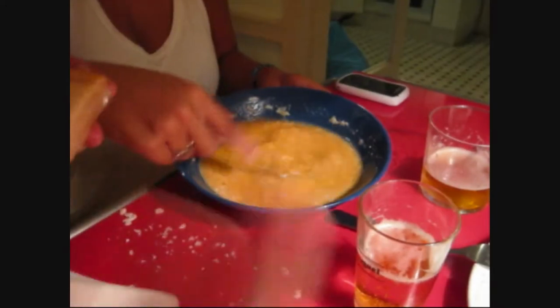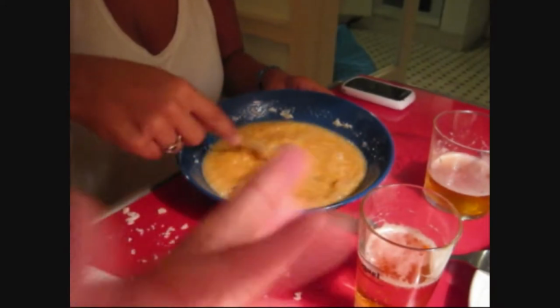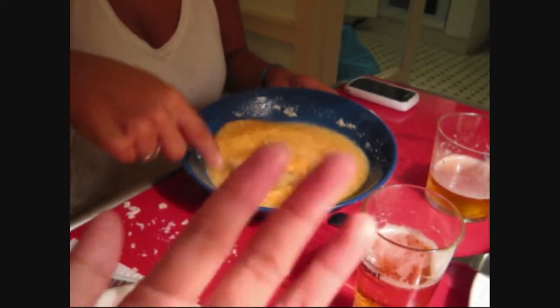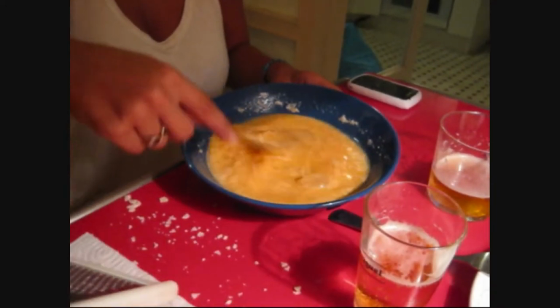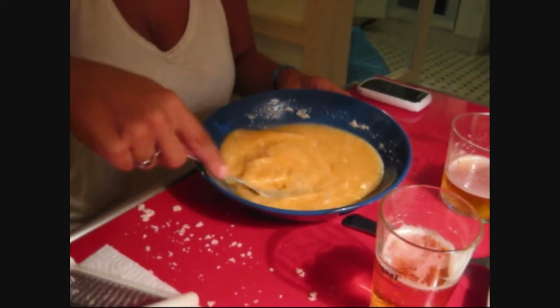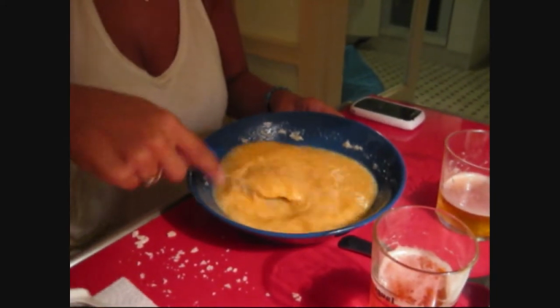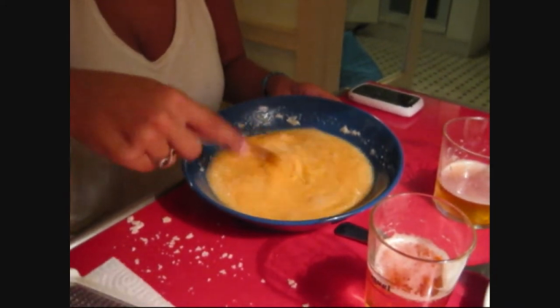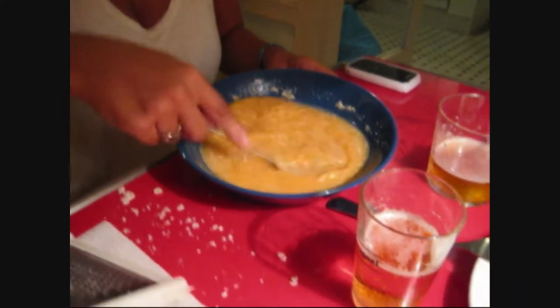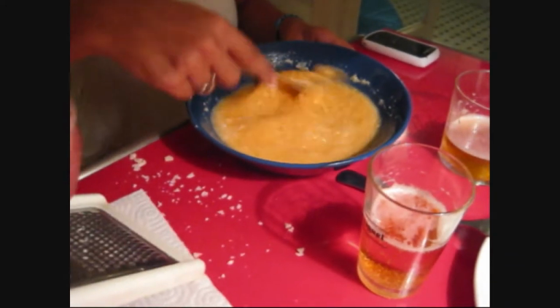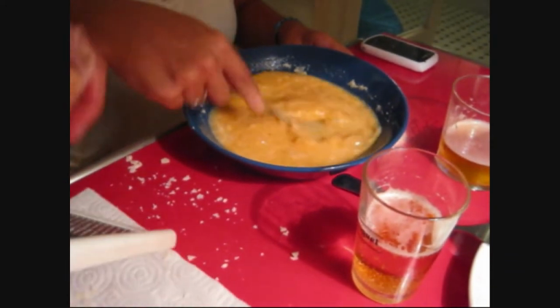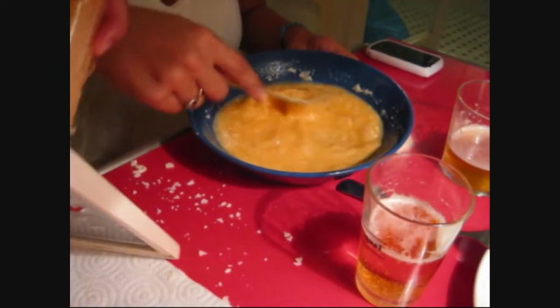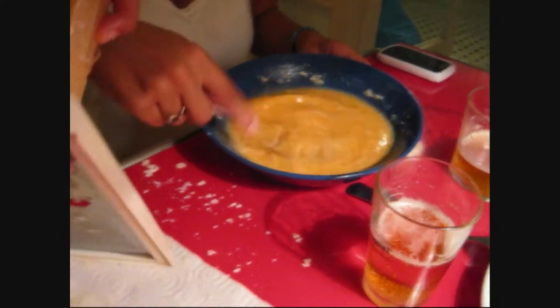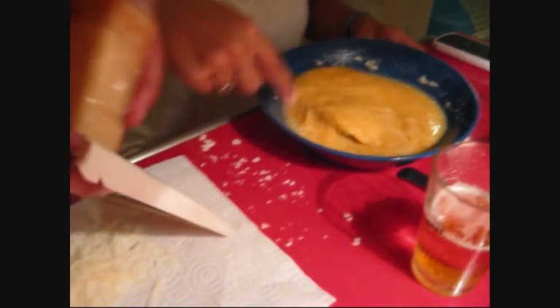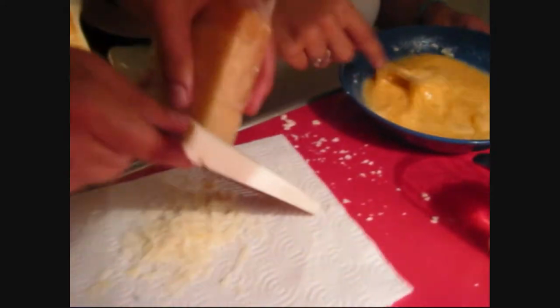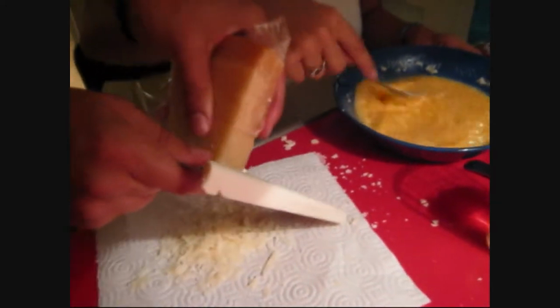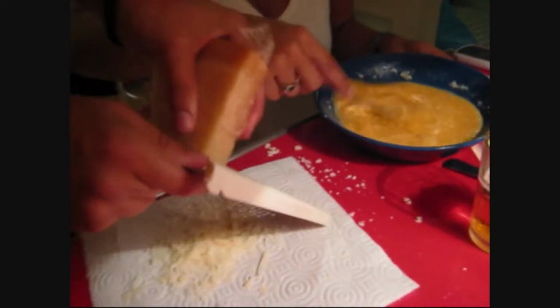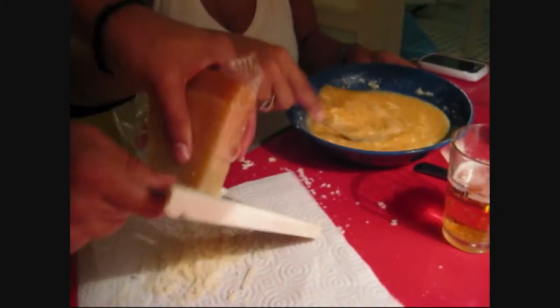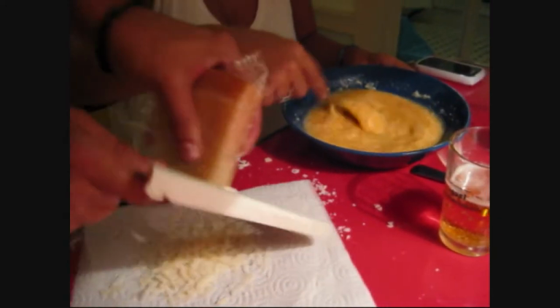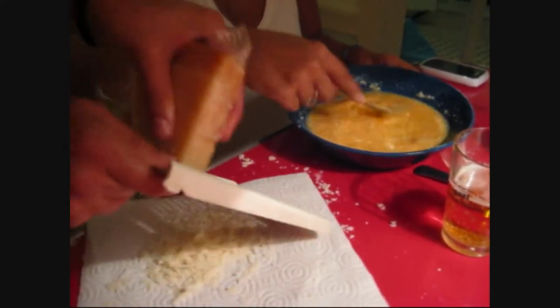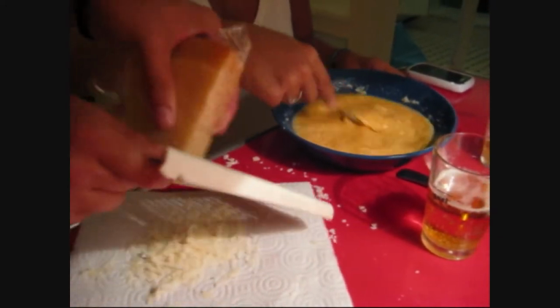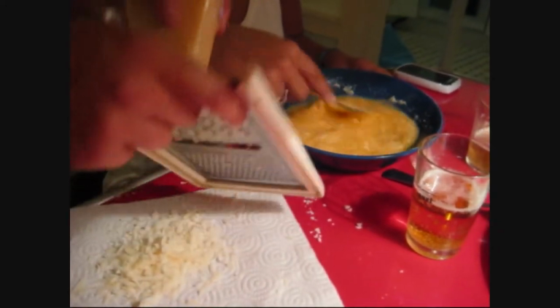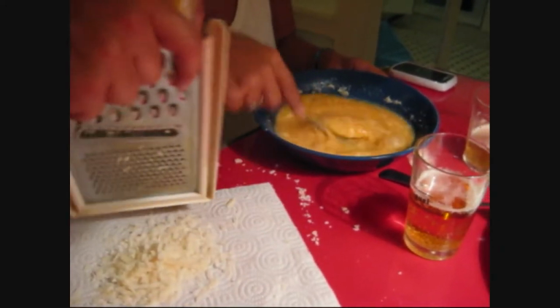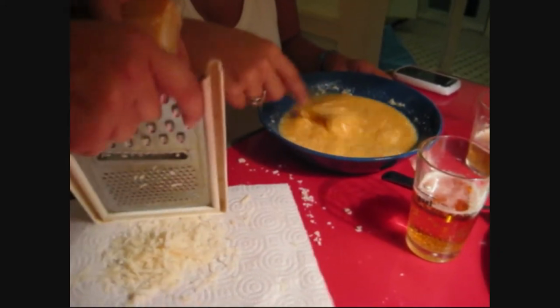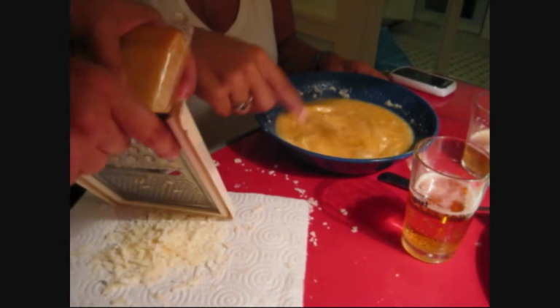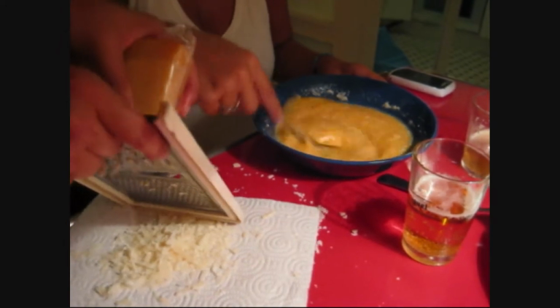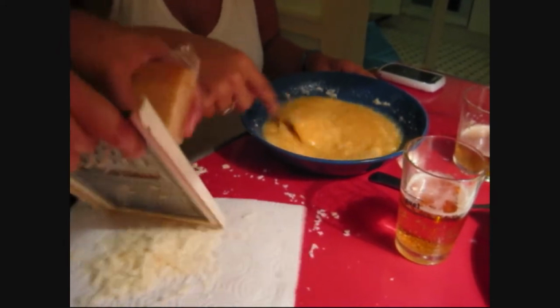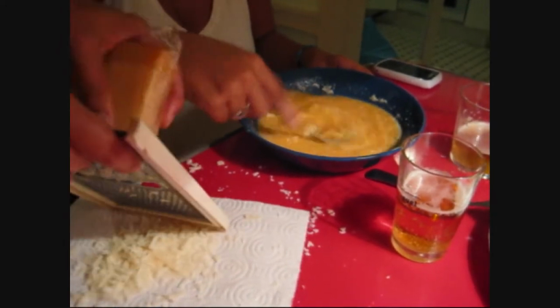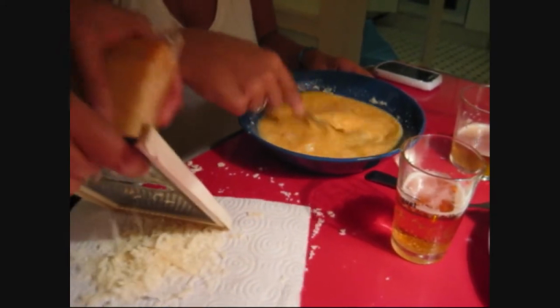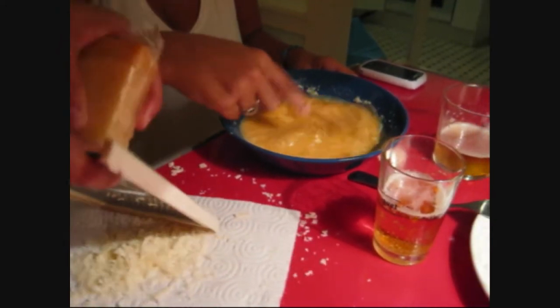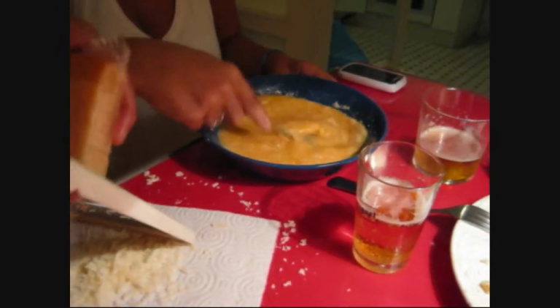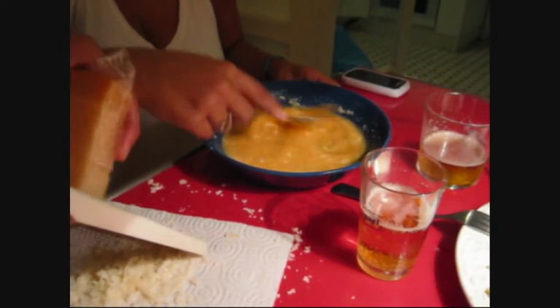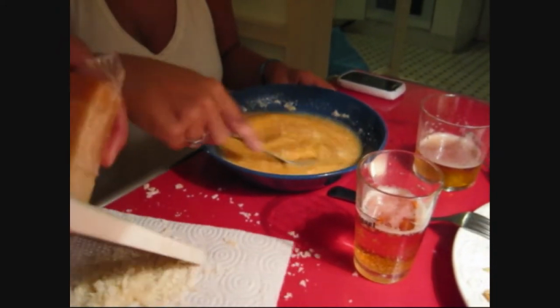Hi guys, it's me again. Tonight two of my roommates are making us dinner because they're super sweet and they're from Italy — from Milan, which is the fashion capital of the world. And they're making us very traditional carbonara.